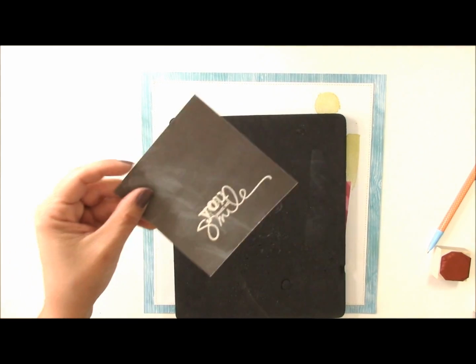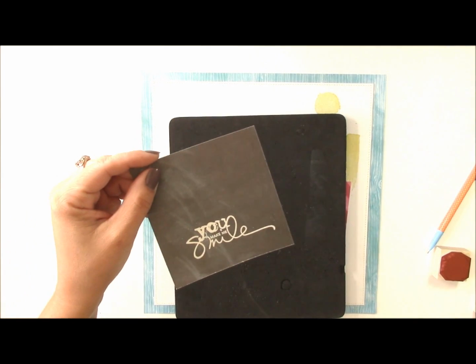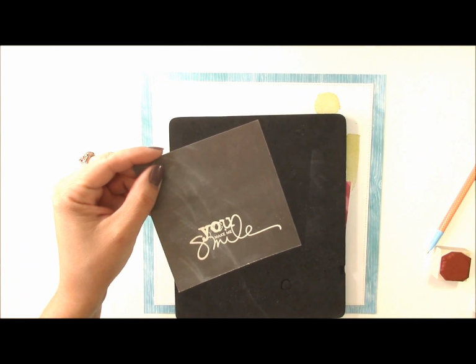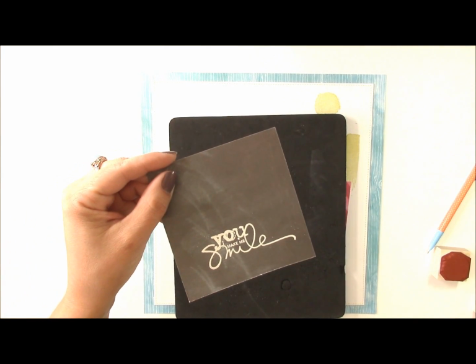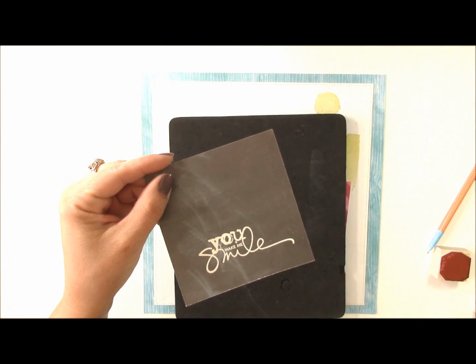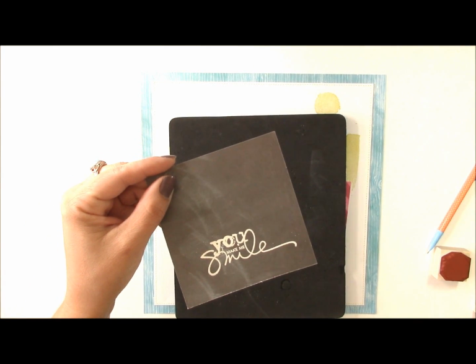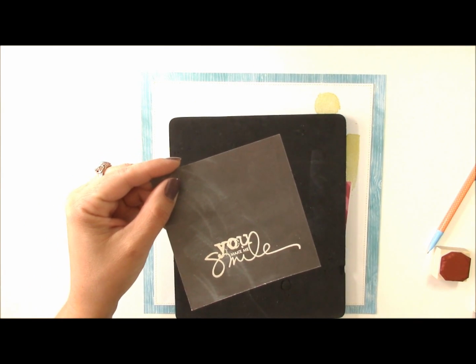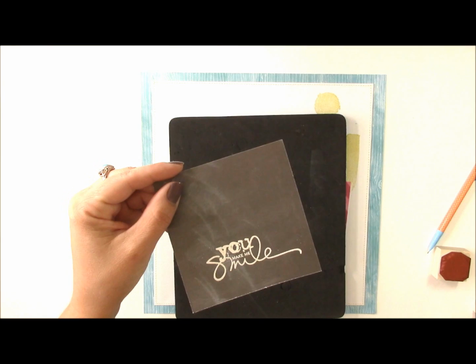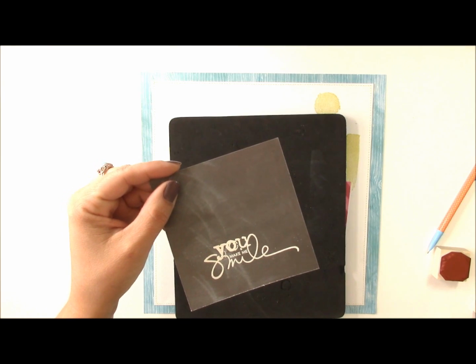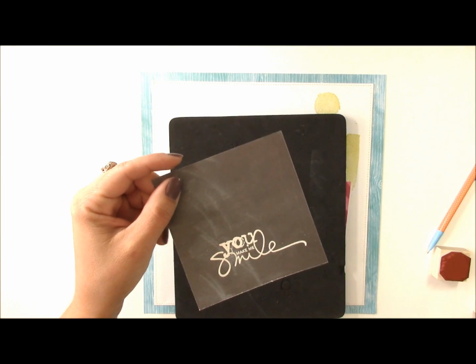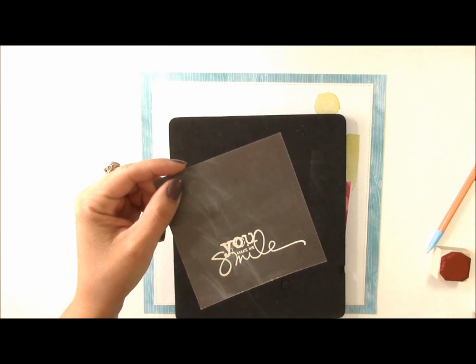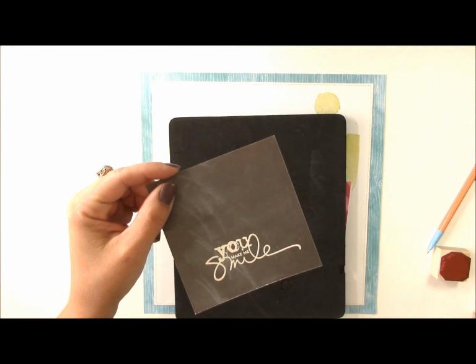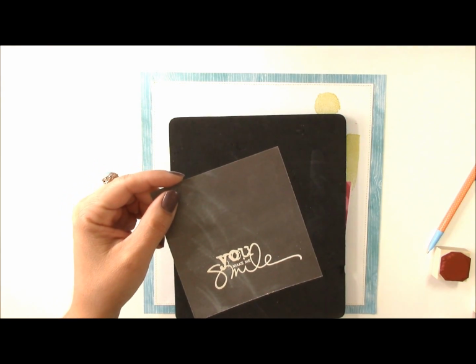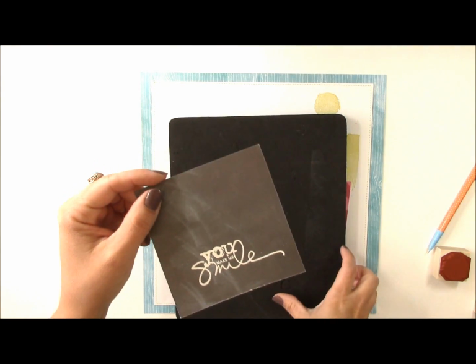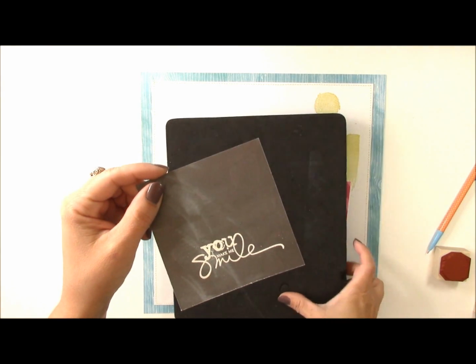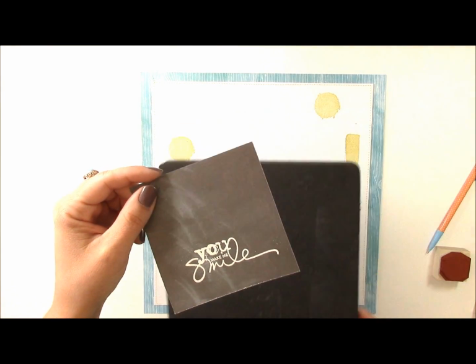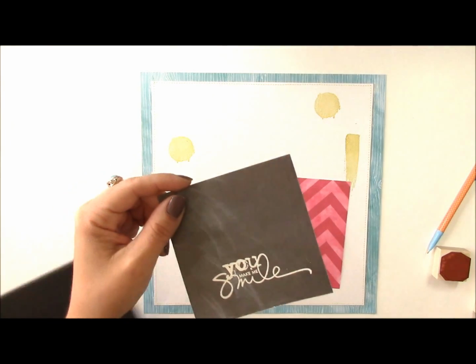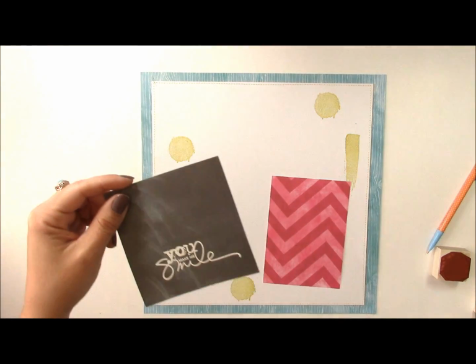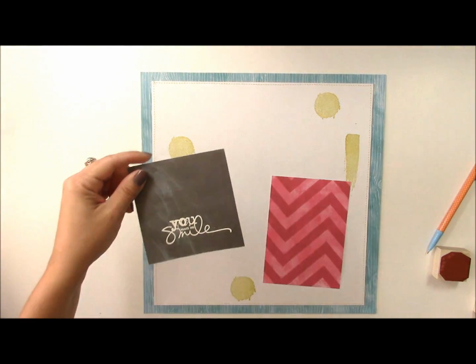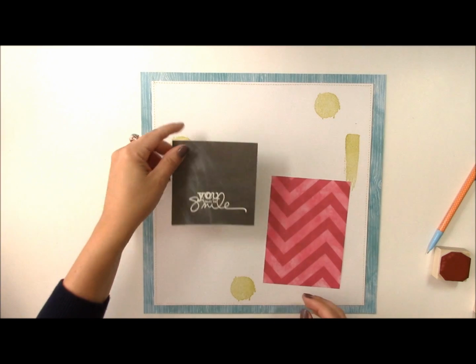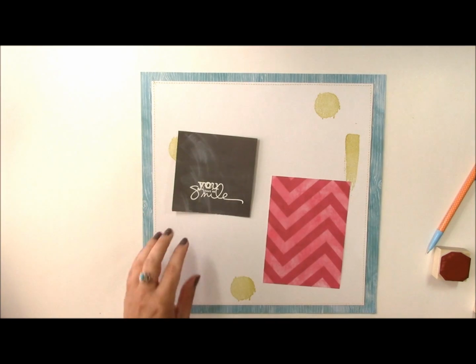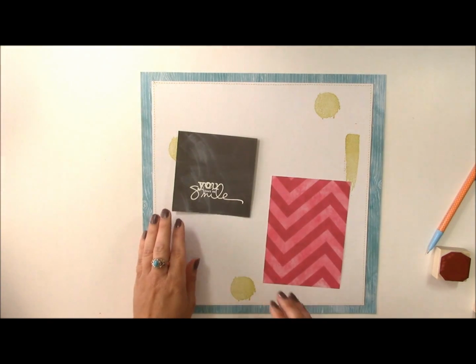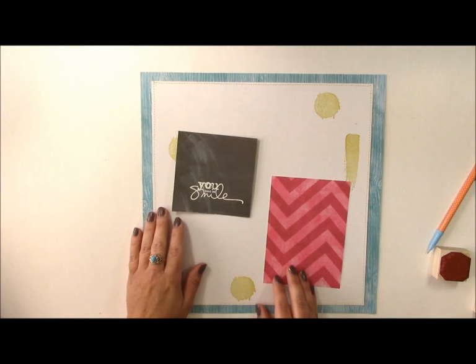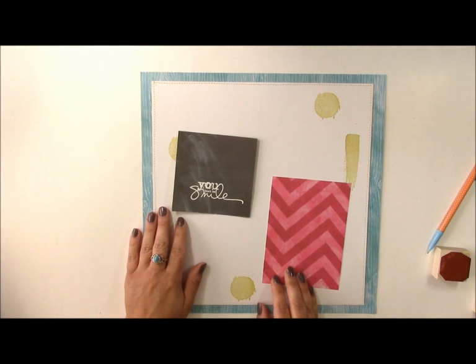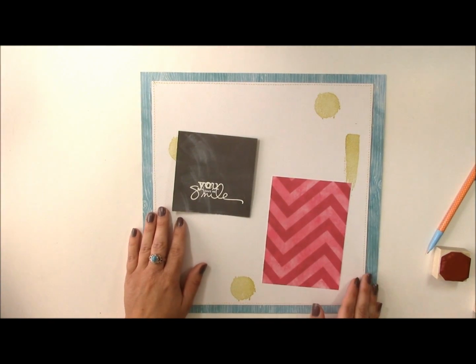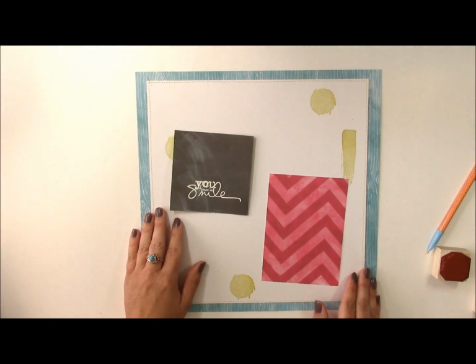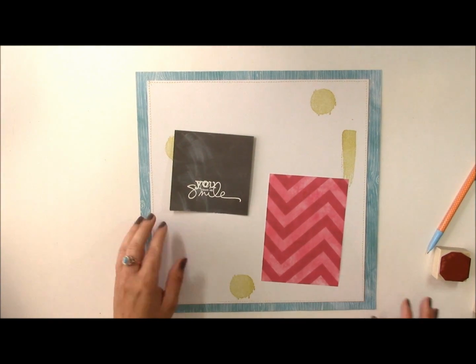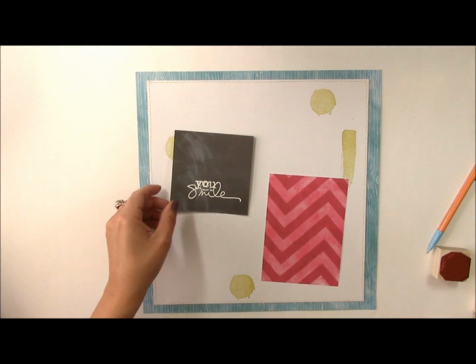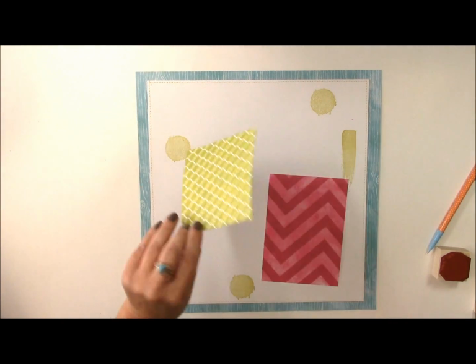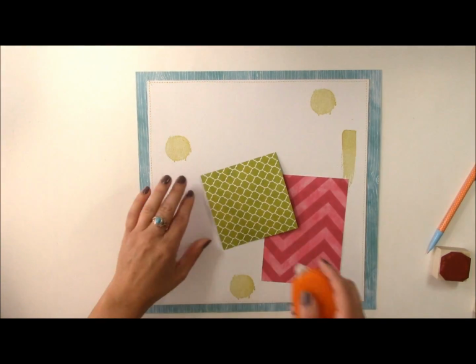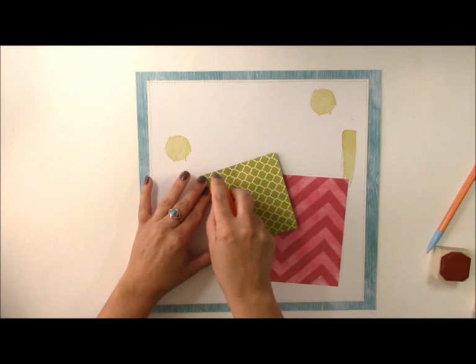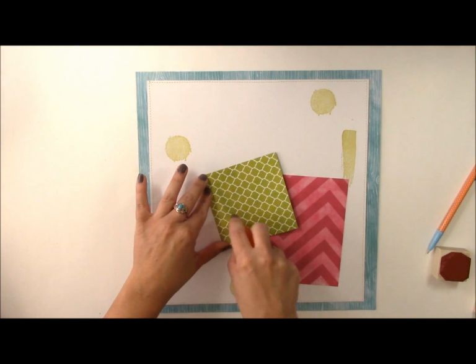This is what it looks like when it's been embossed with white embossing powder. This would be fun if you did it with another type of color — any kind of embossing color that you want. It just creates that chalkboard effect that is so super hot on home decor and scrapbooking right now.